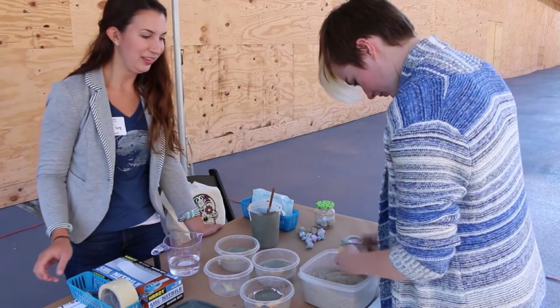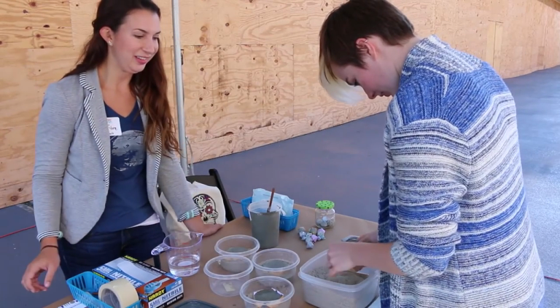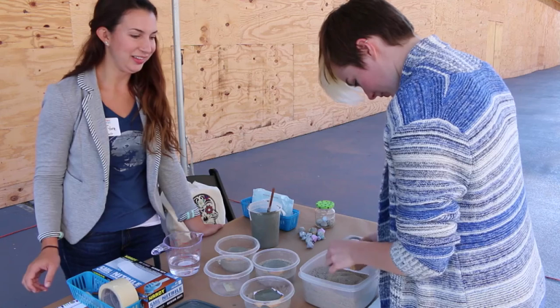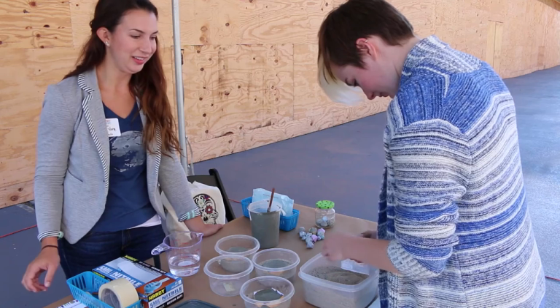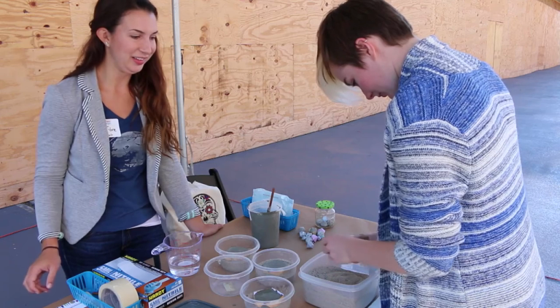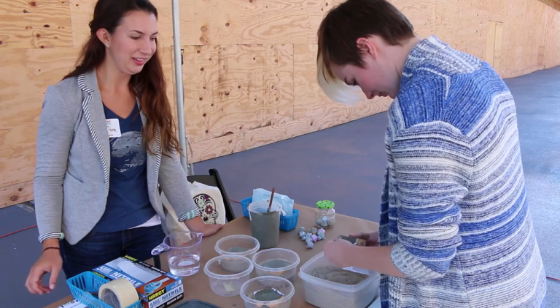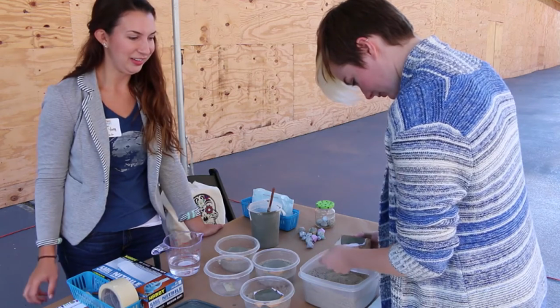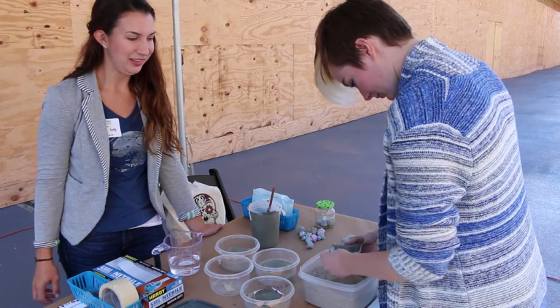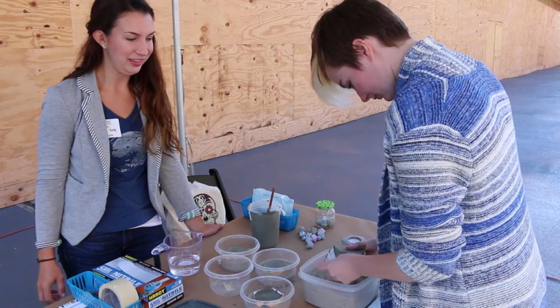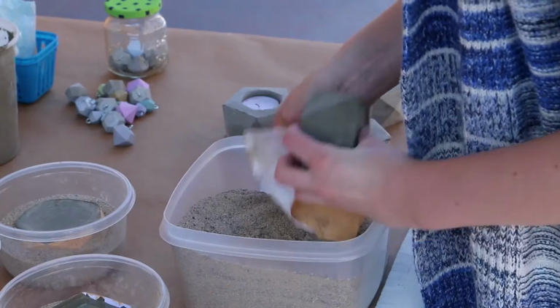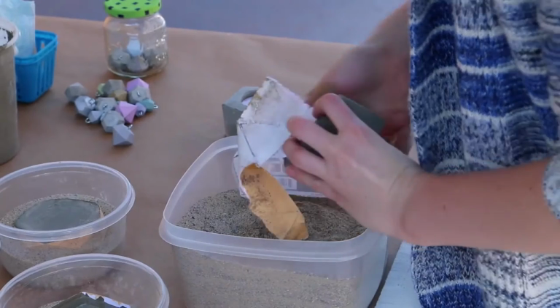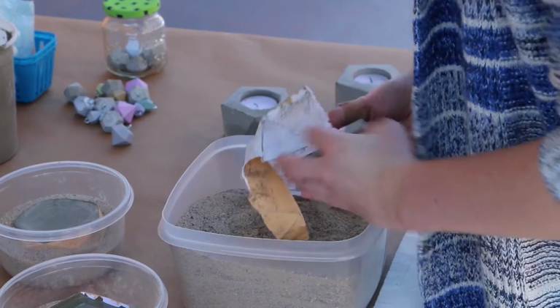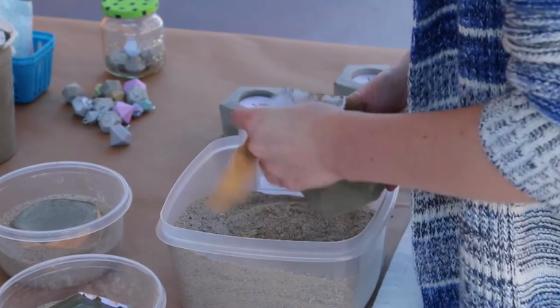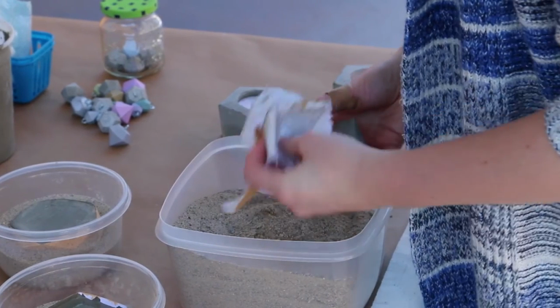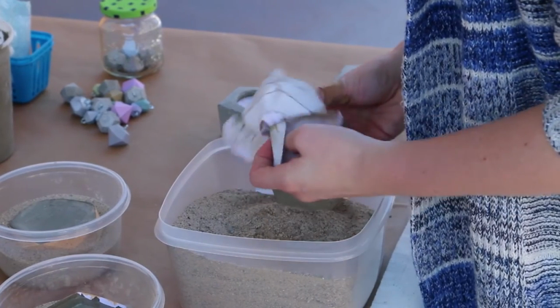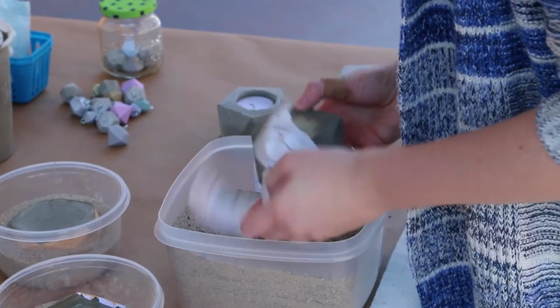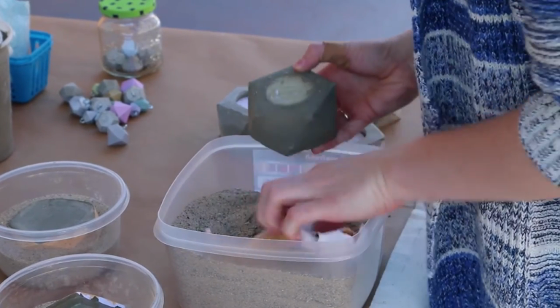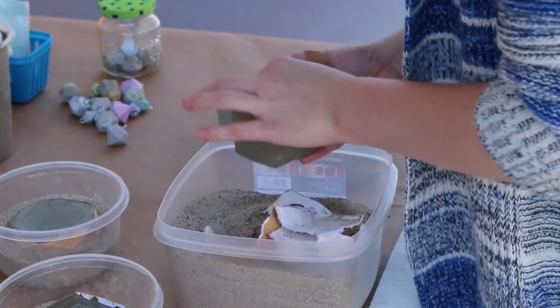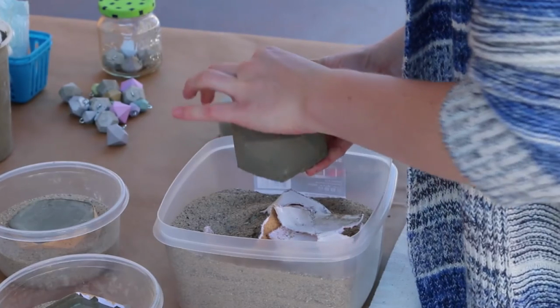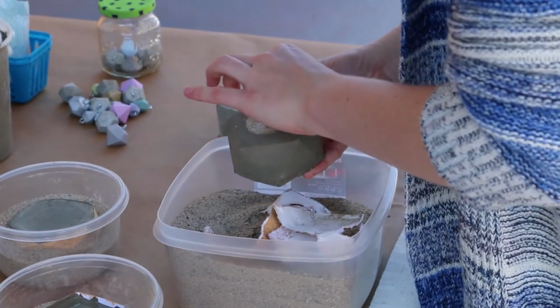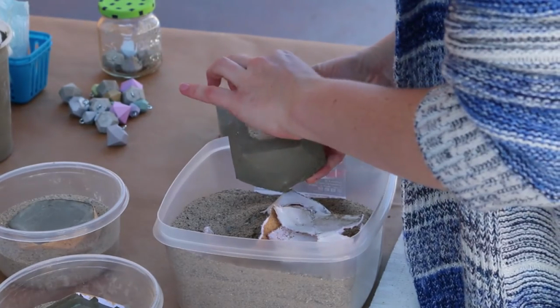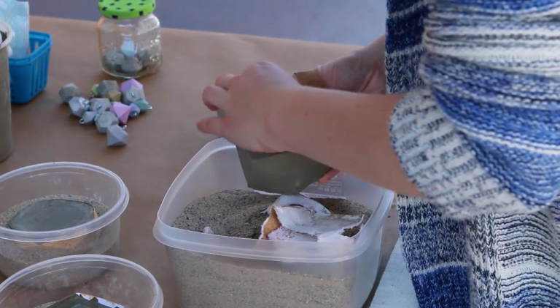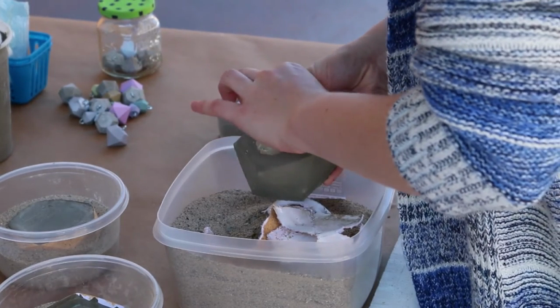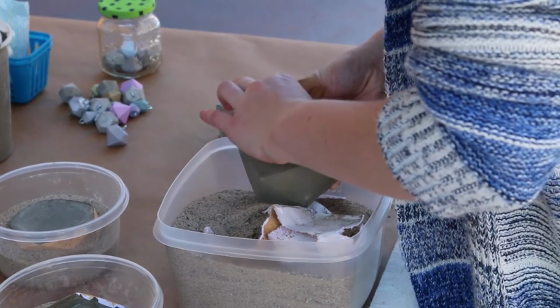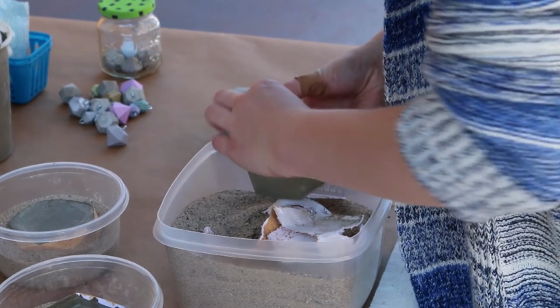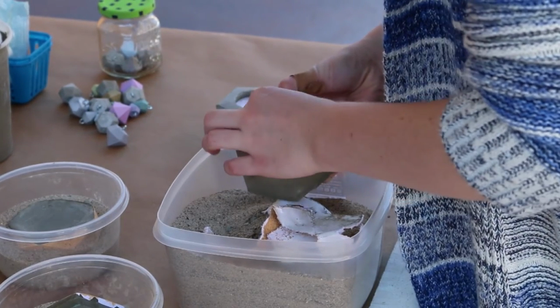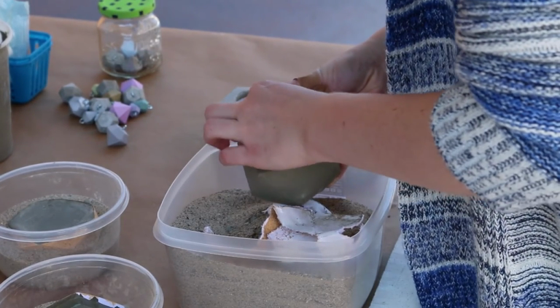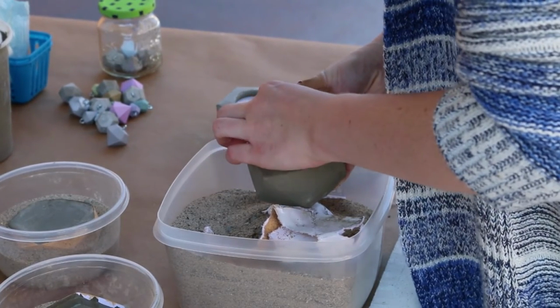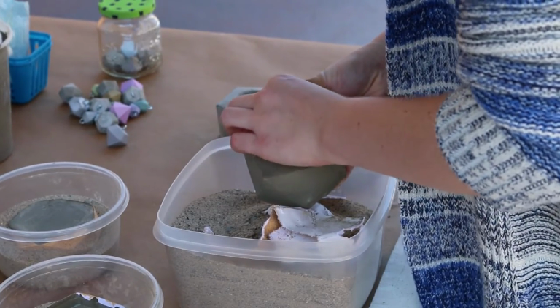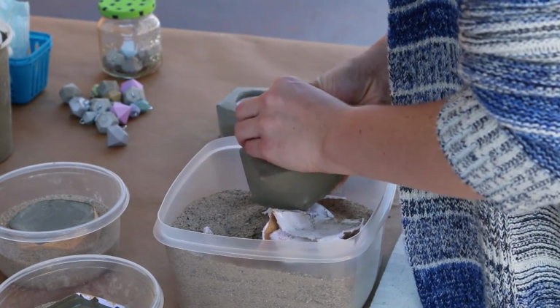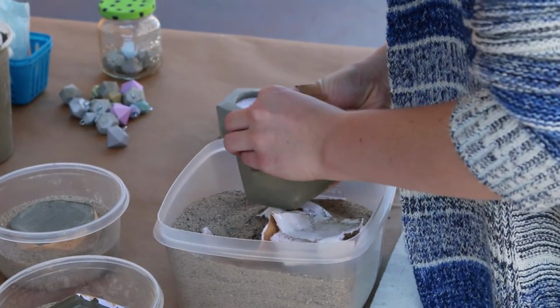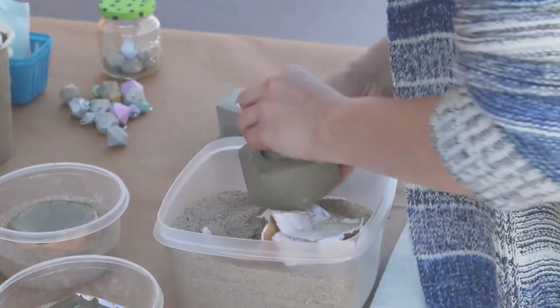I really love concrete — the industrialness of it, very modern. And the geometric shapes were really easy to make. These are like anti-prisms.